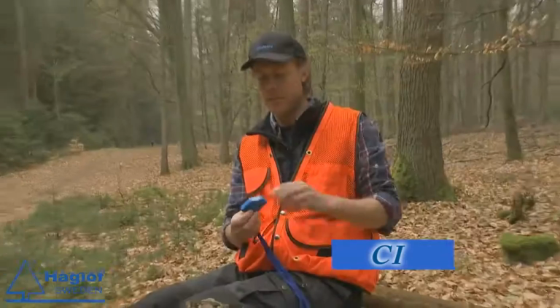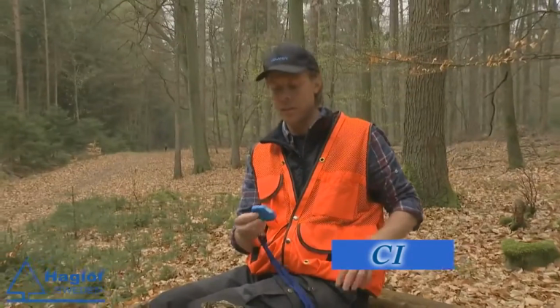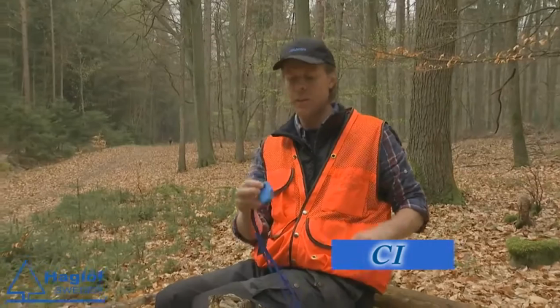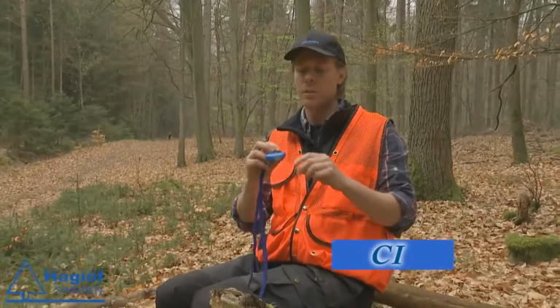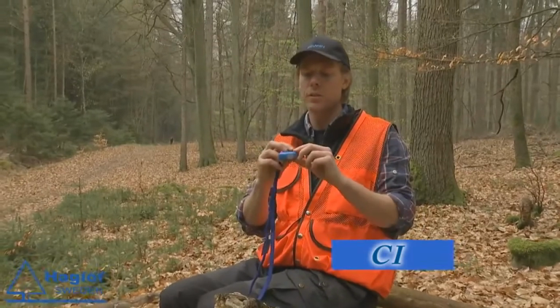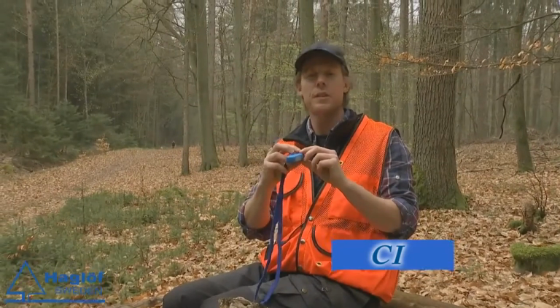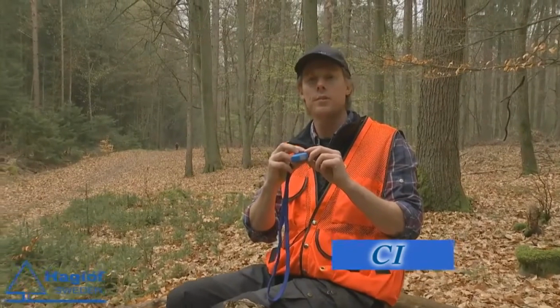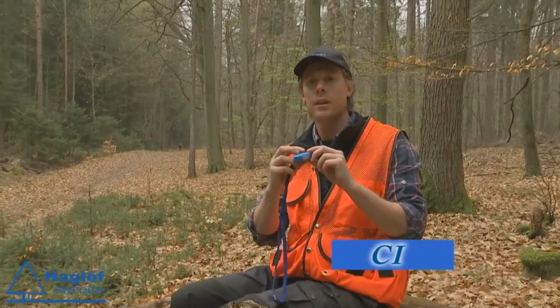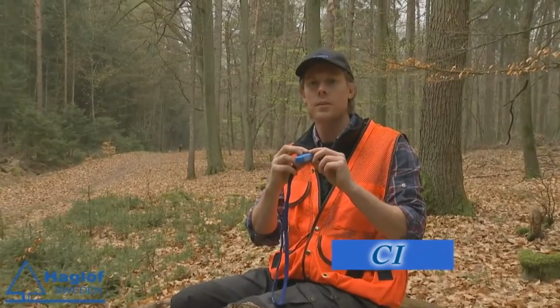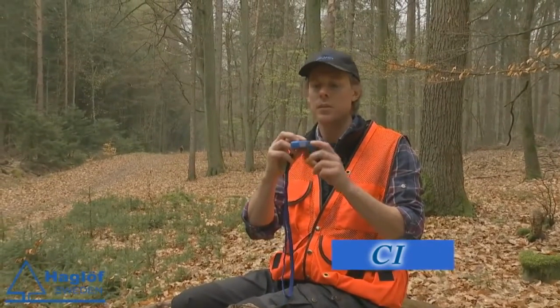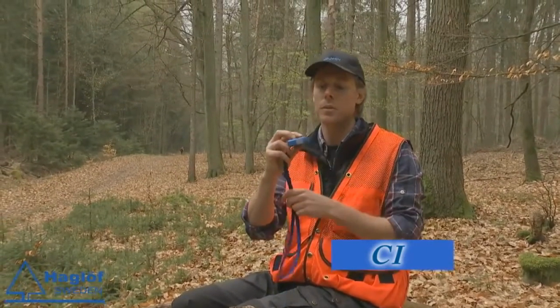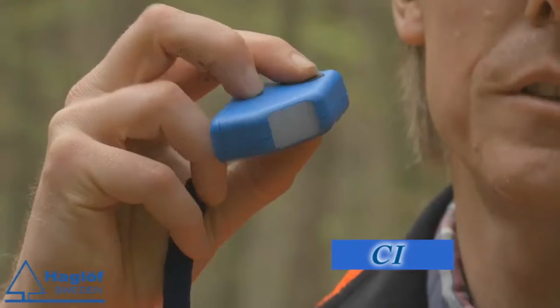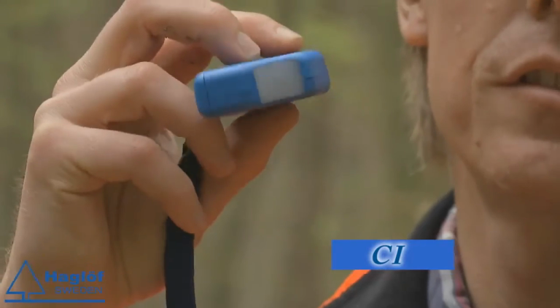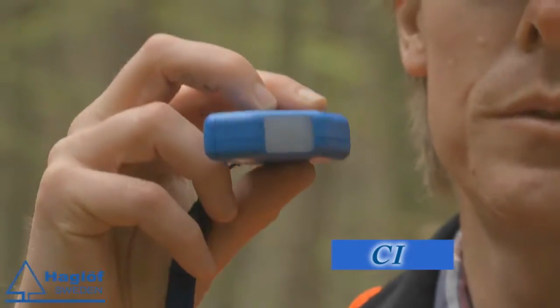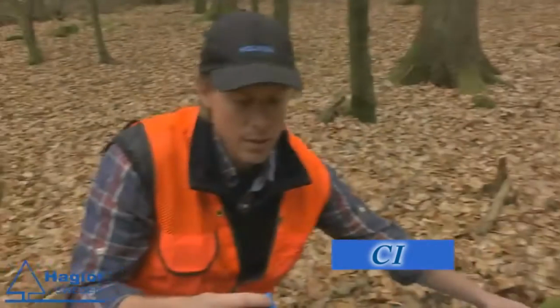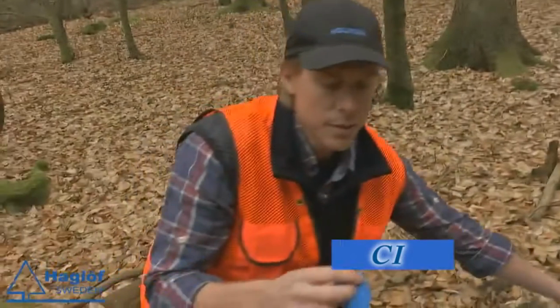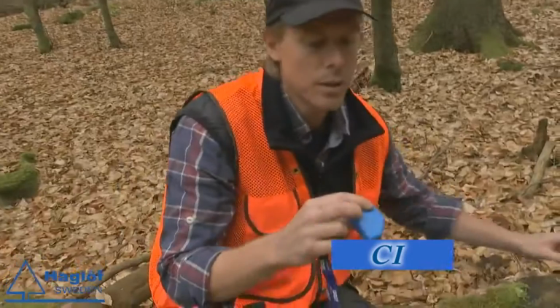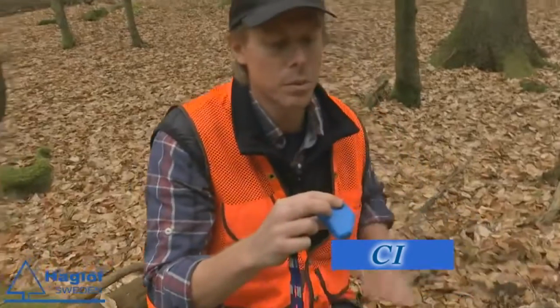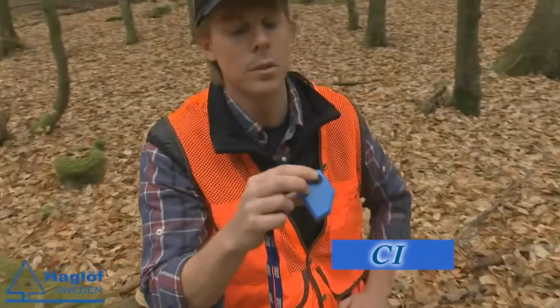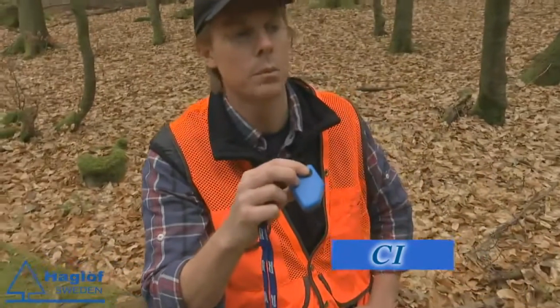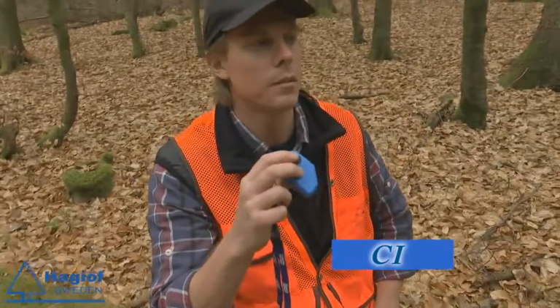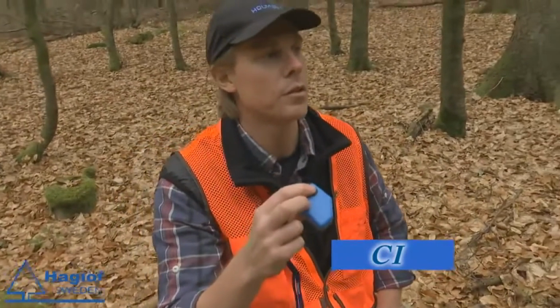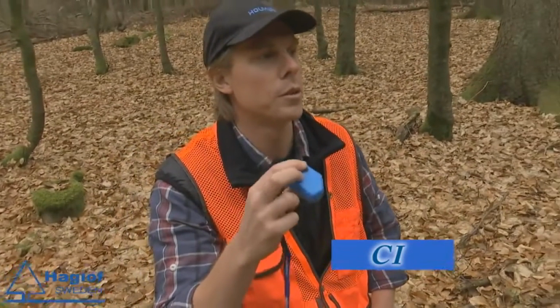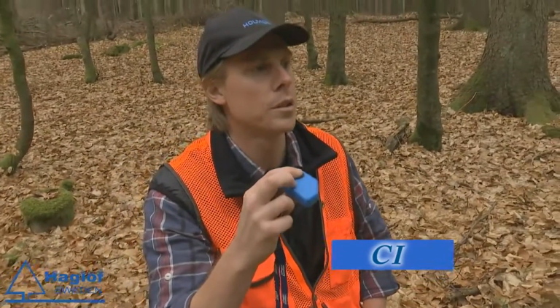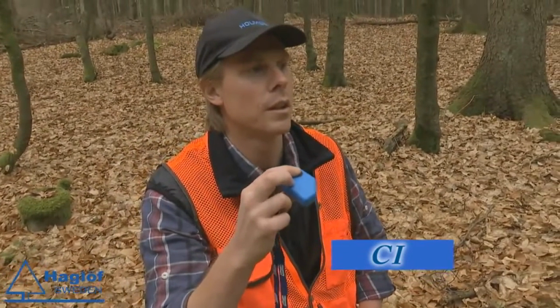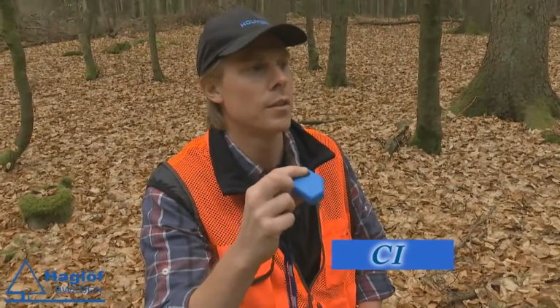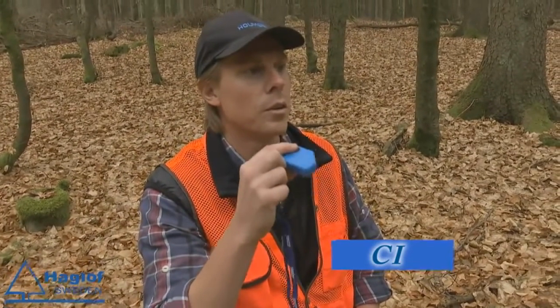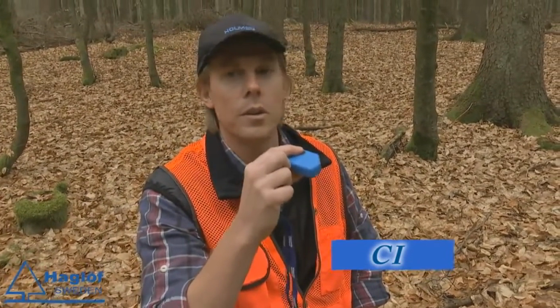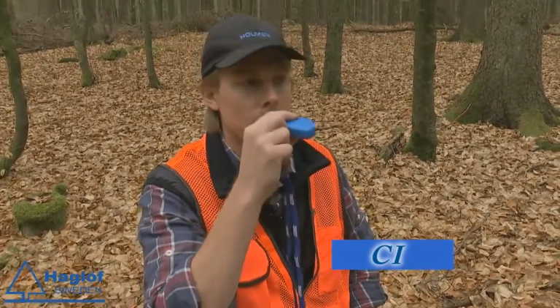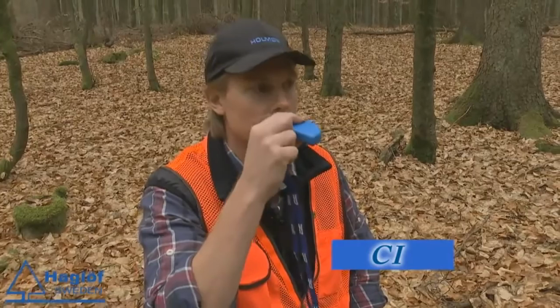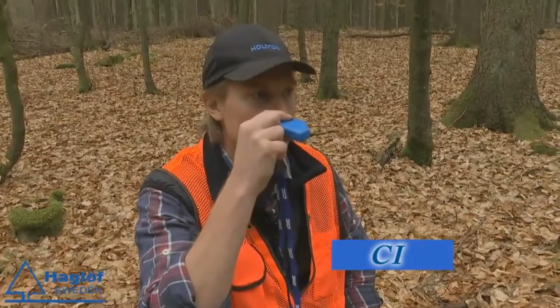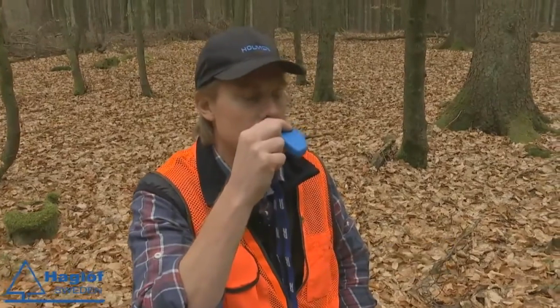The last clinometer is called the C1, and this one is used when measuring slopes. The C1 is popular when building forestry roads and you want to know the slope and the angle.